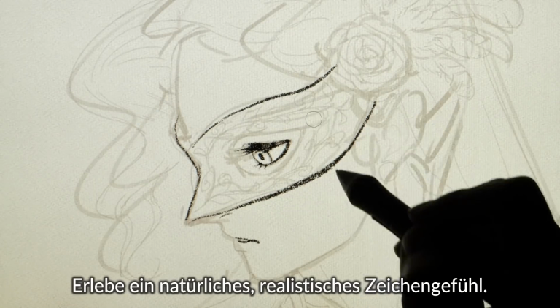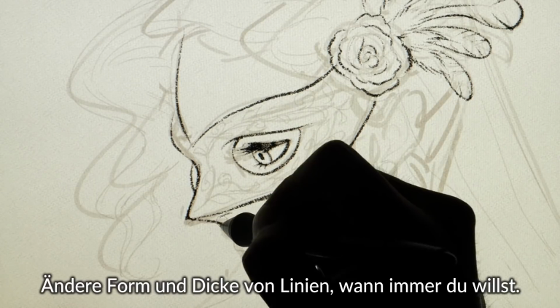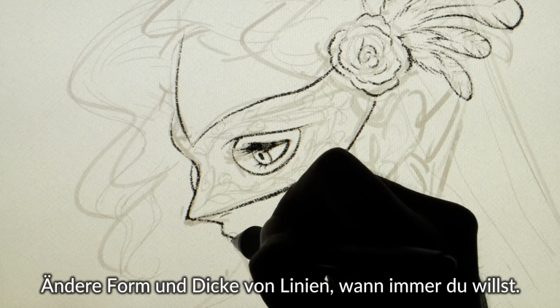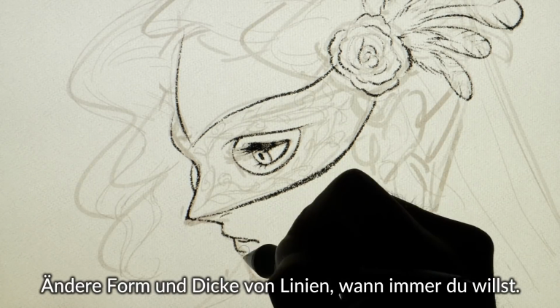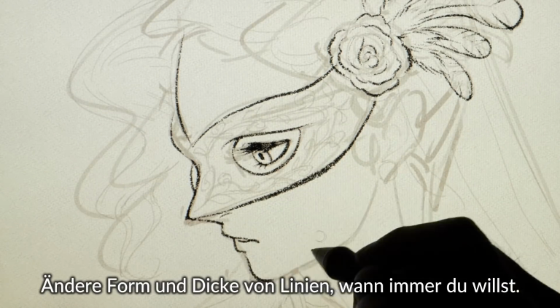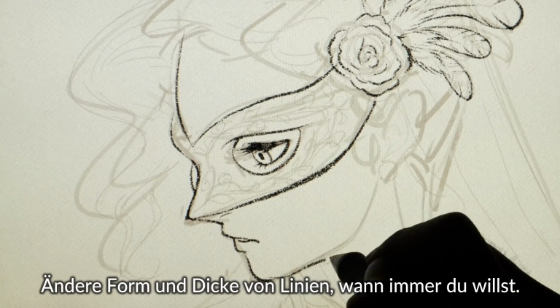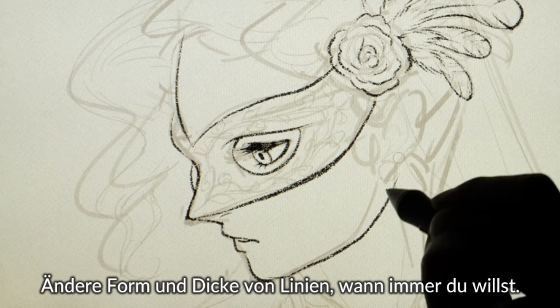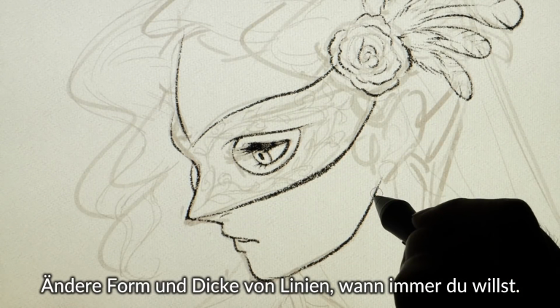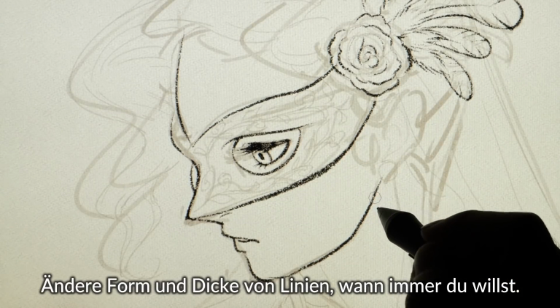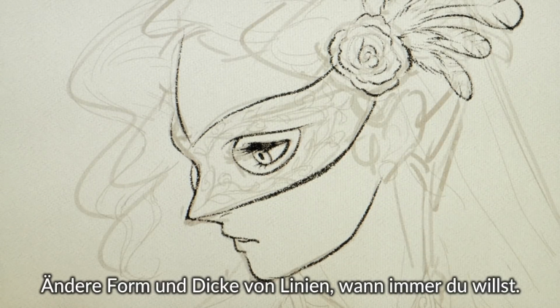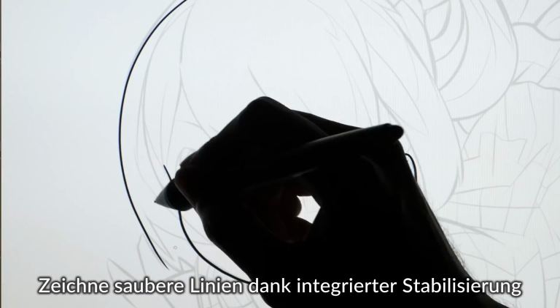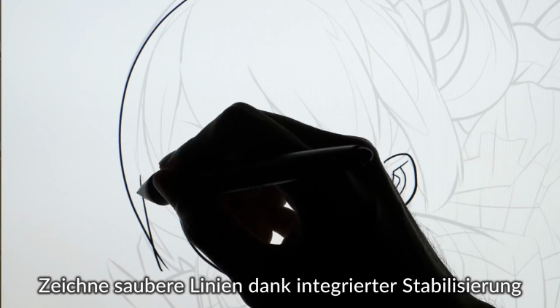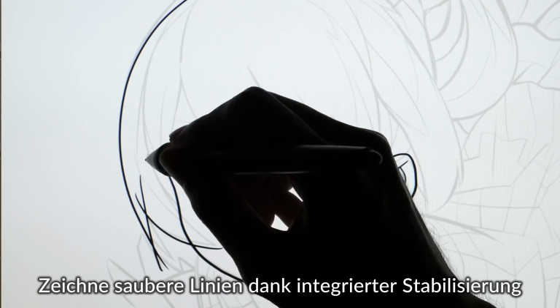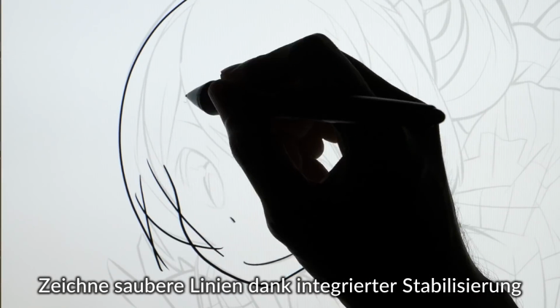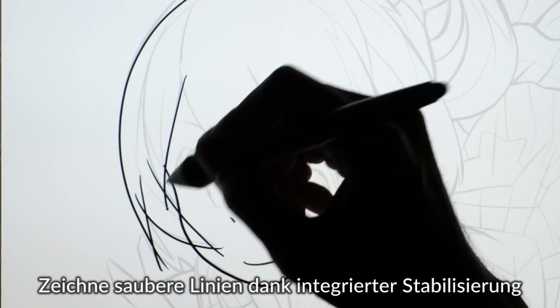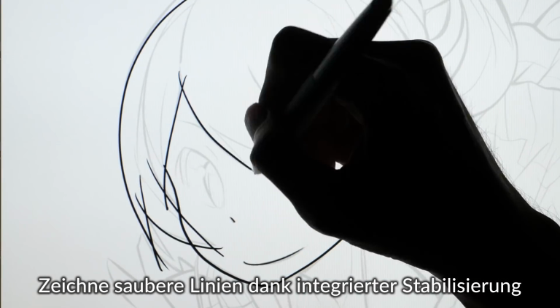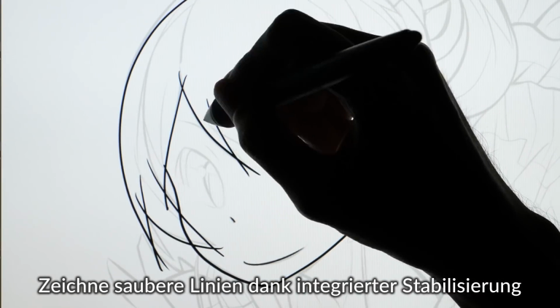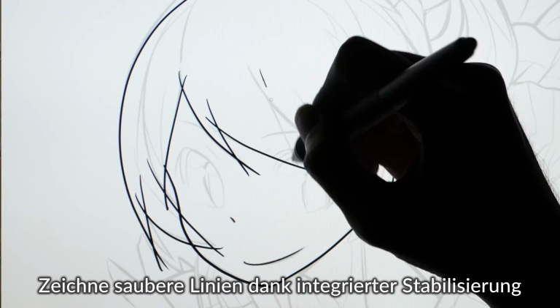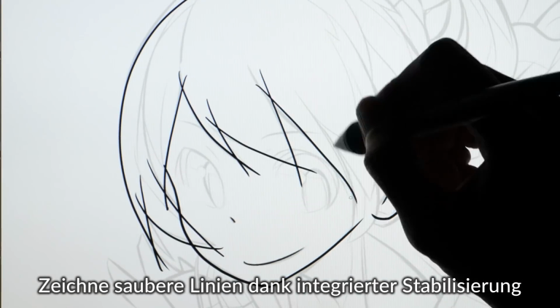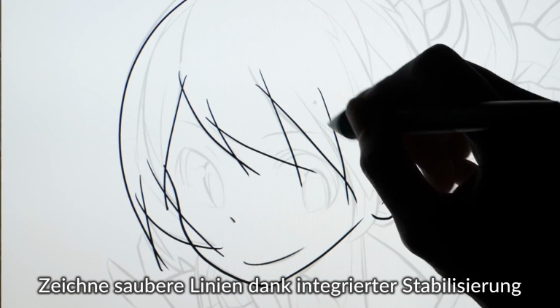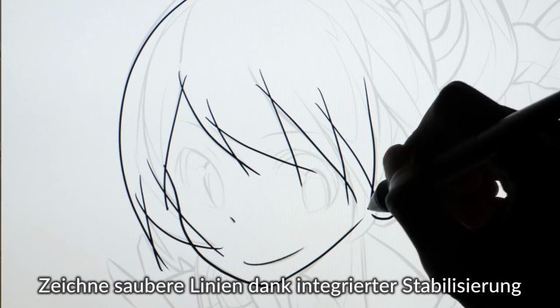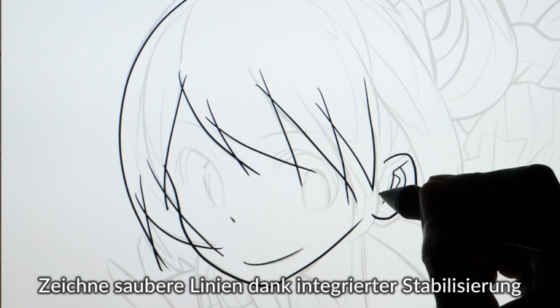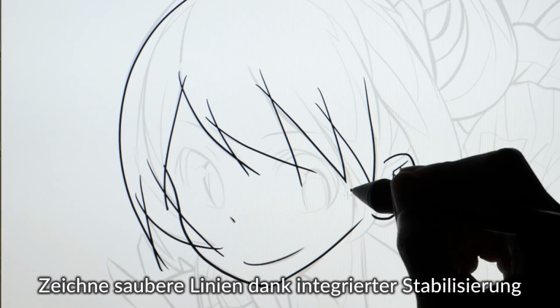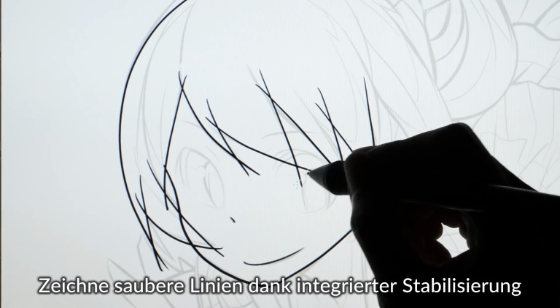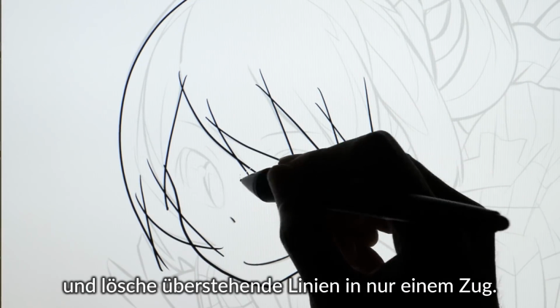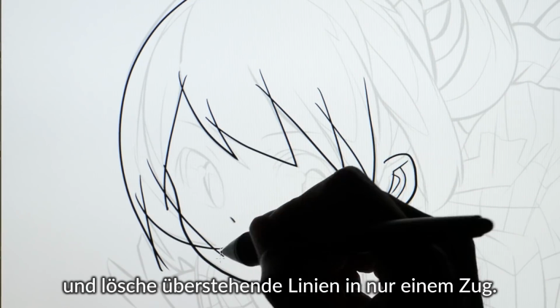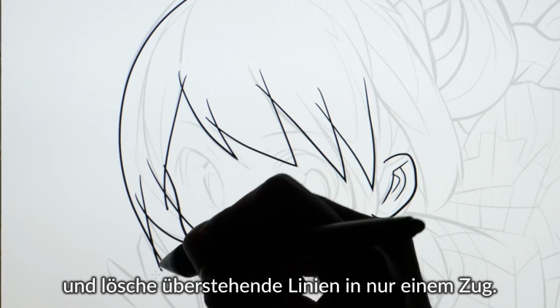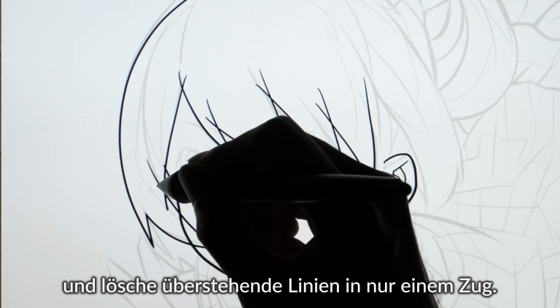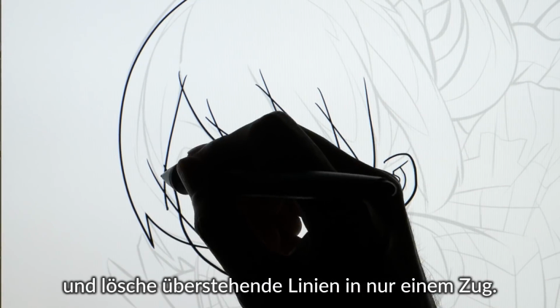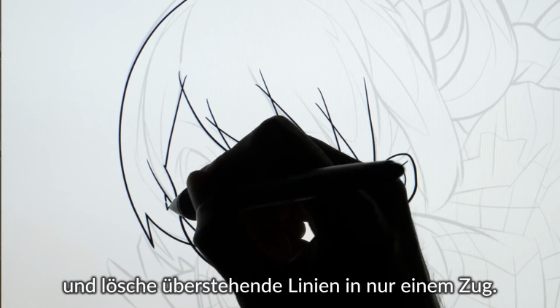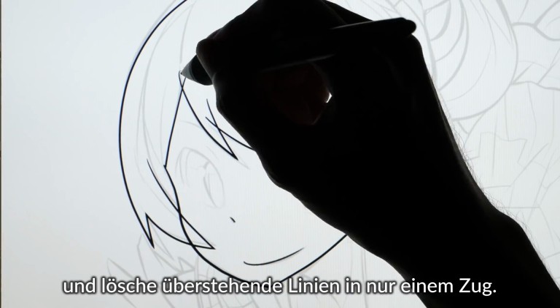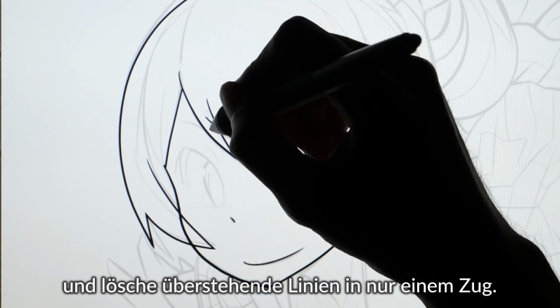You can even adjust the shape and thickness of your lines later. With in-built stabilization, anyone can draw professional, sleek lines. And overlapping lines can be erased with a single stroke.